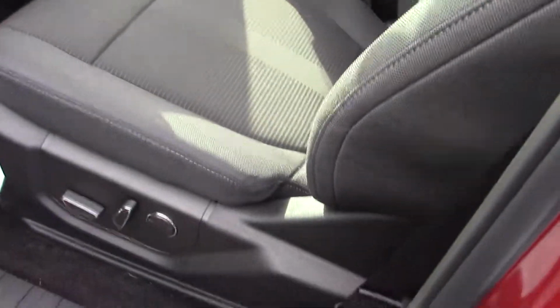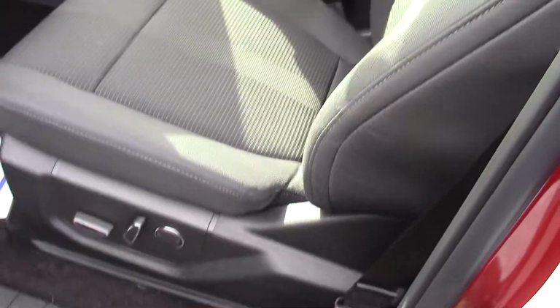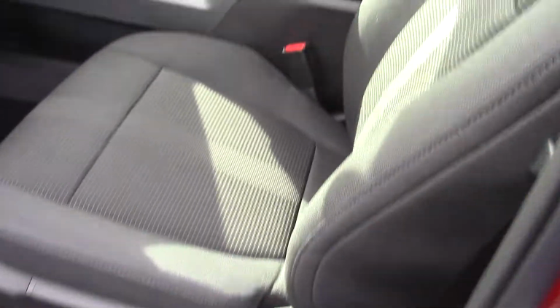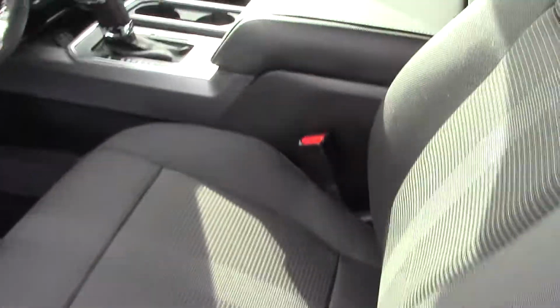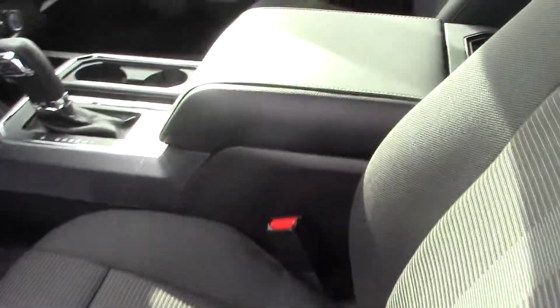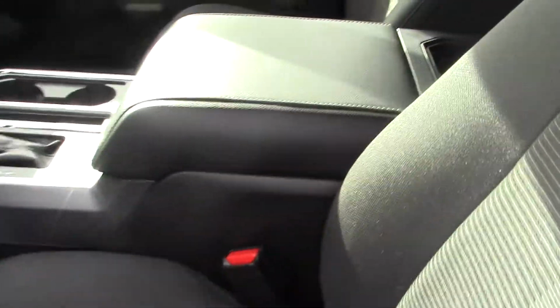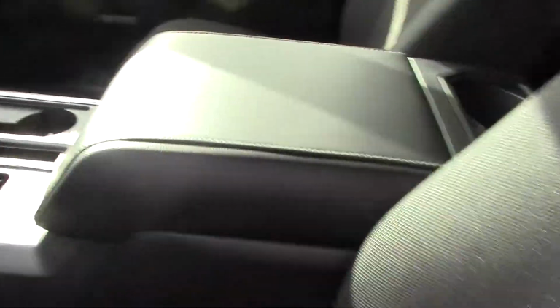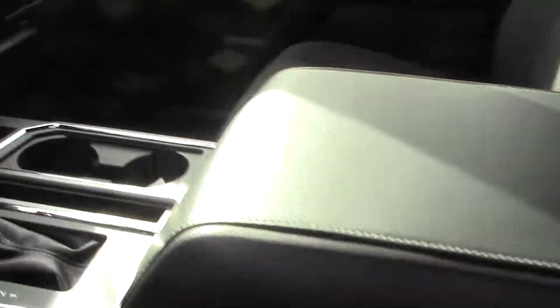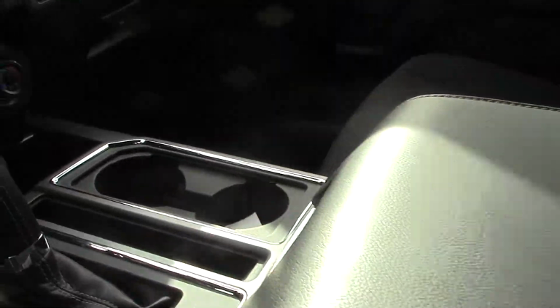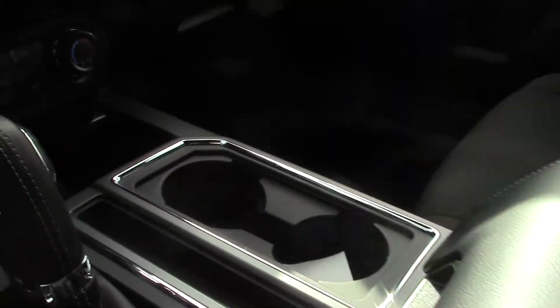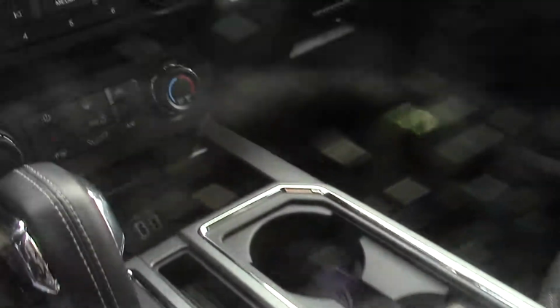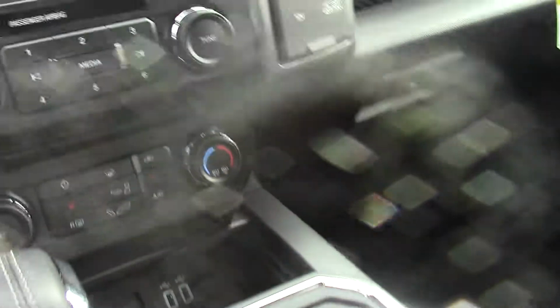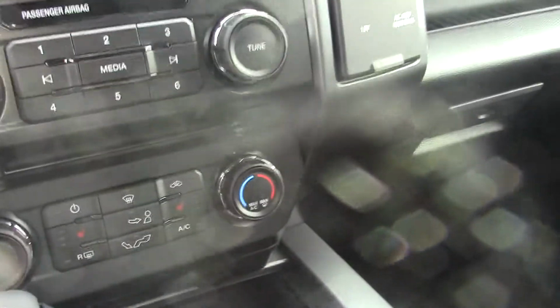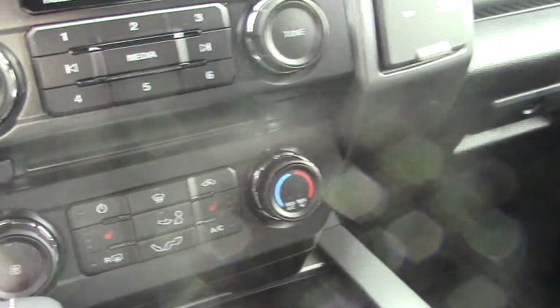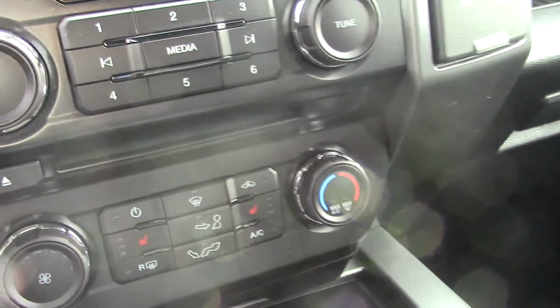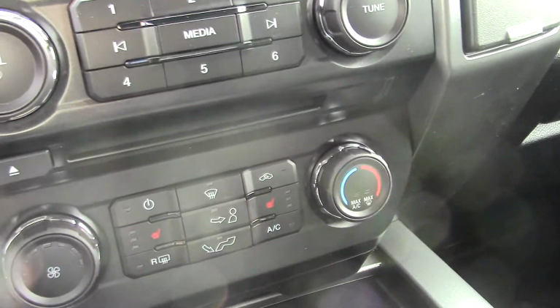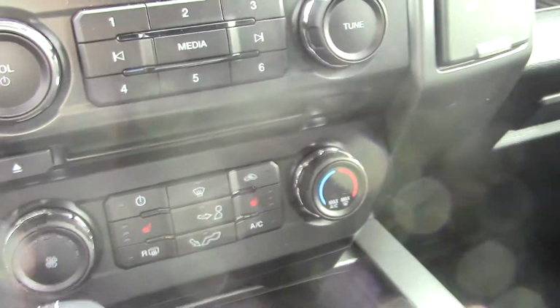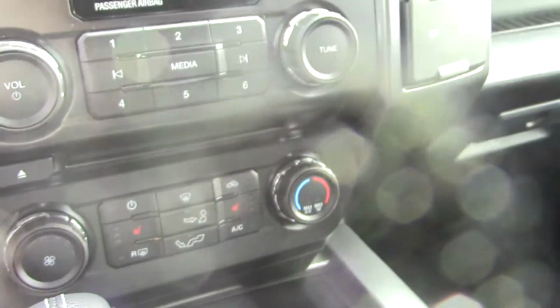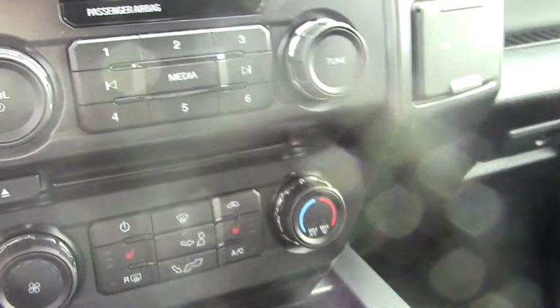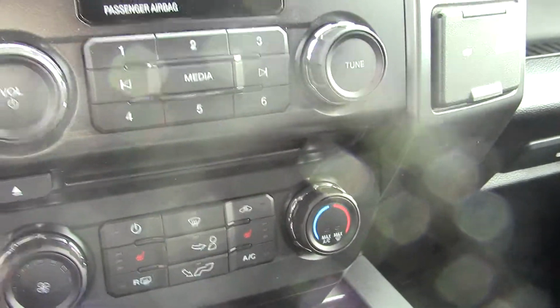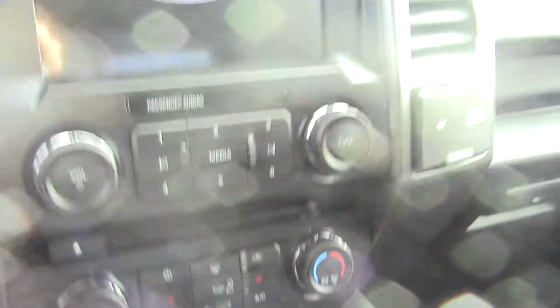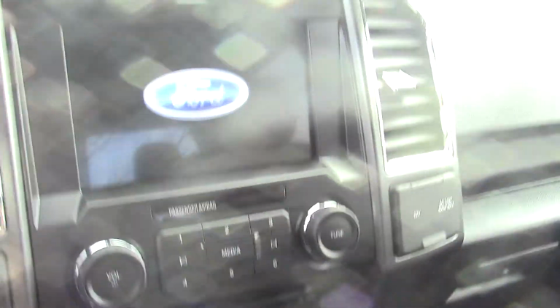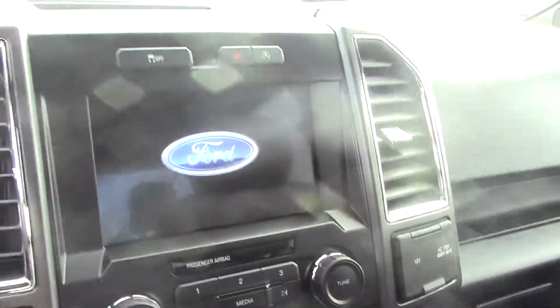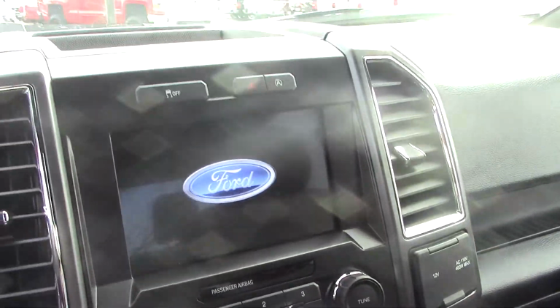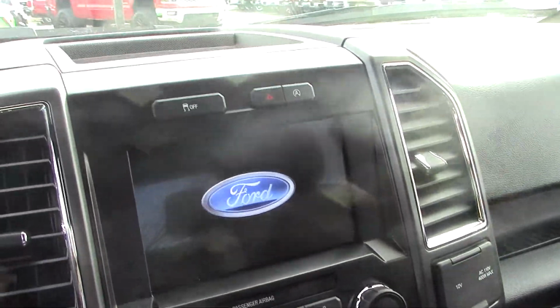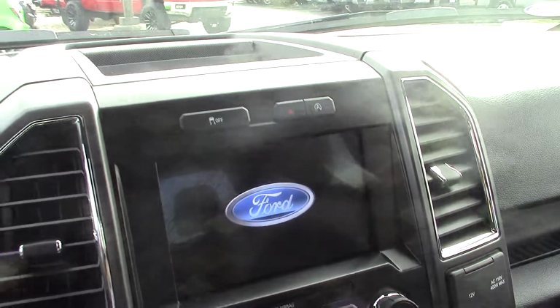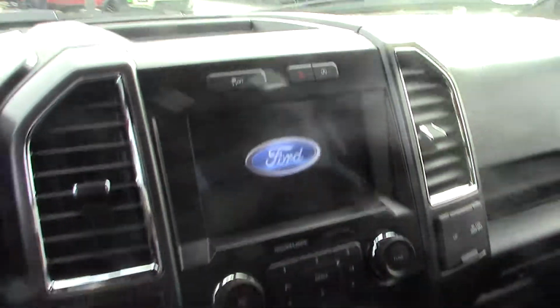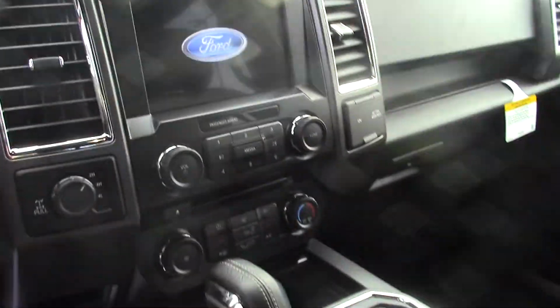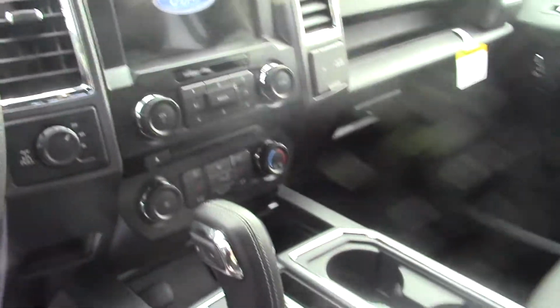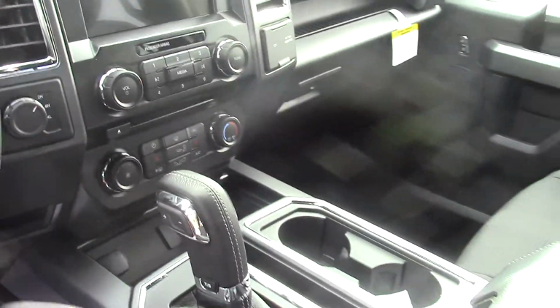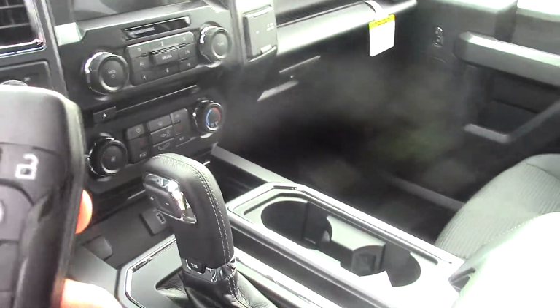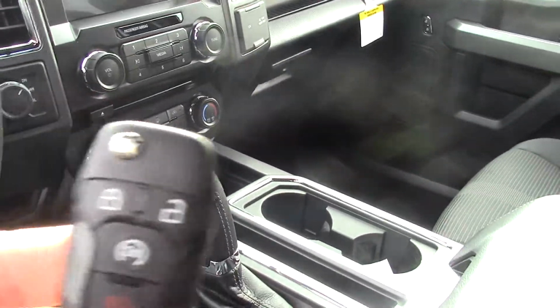Power seats, console shift. This one also has the 302A package which comes with the heated seats, the big touchscreen, and you also get remote start on your key fob.